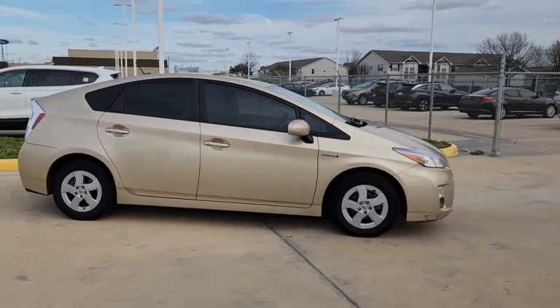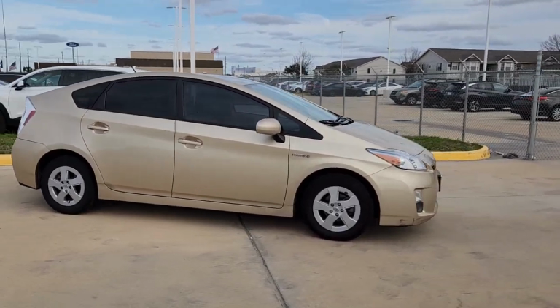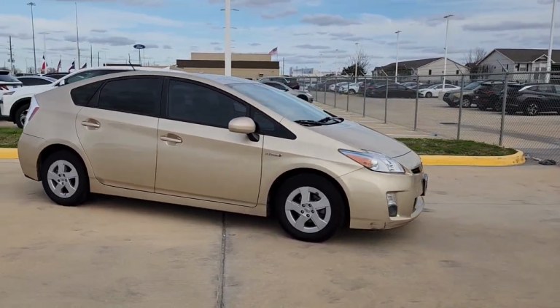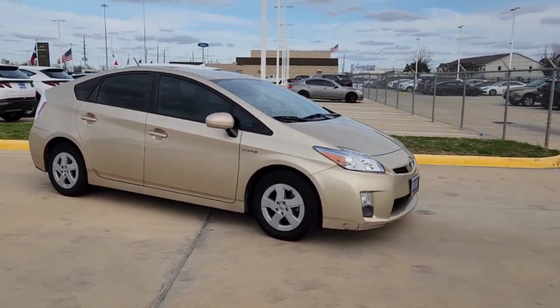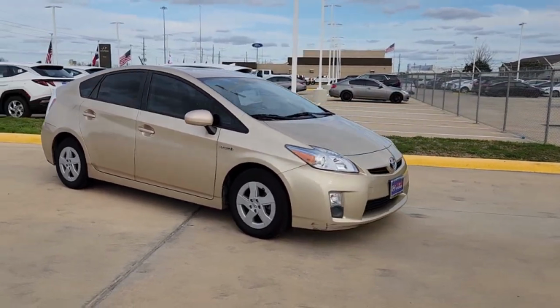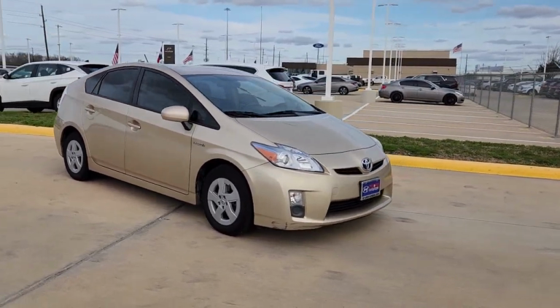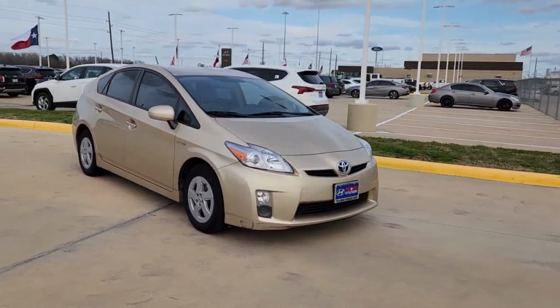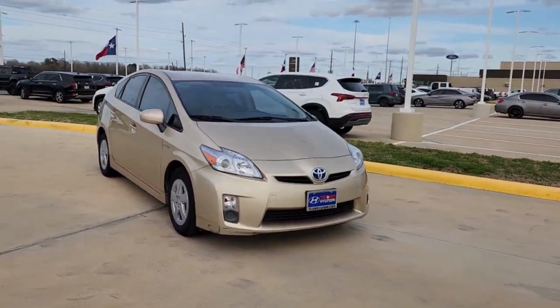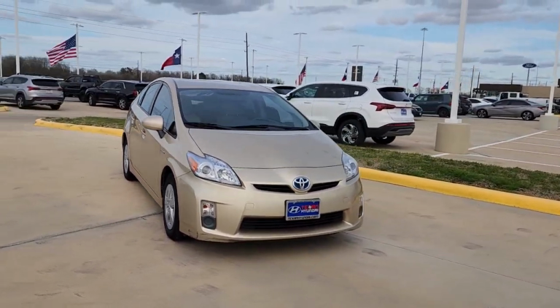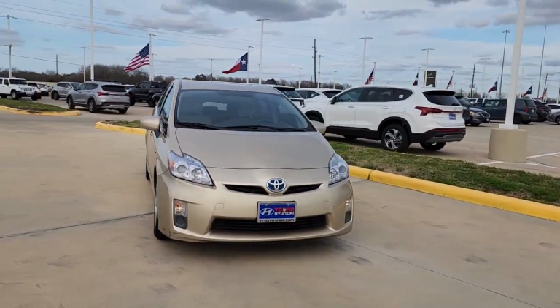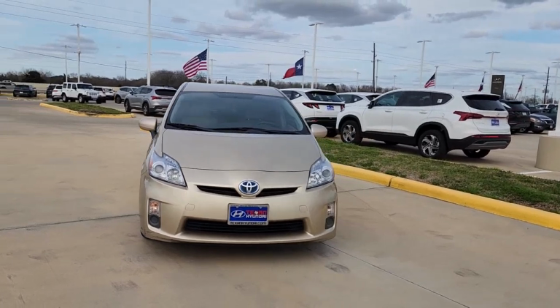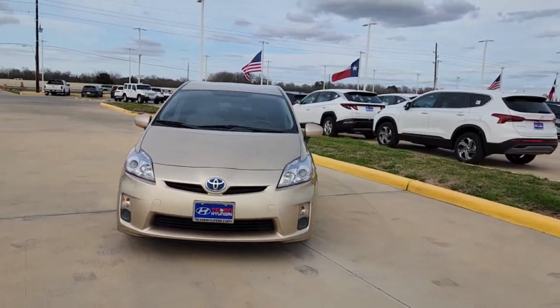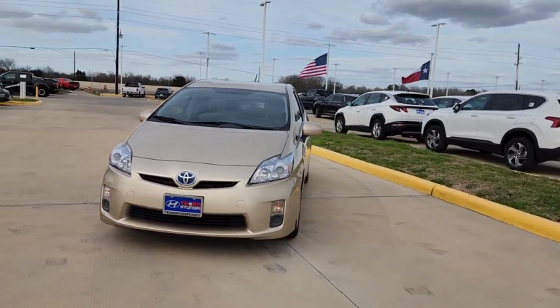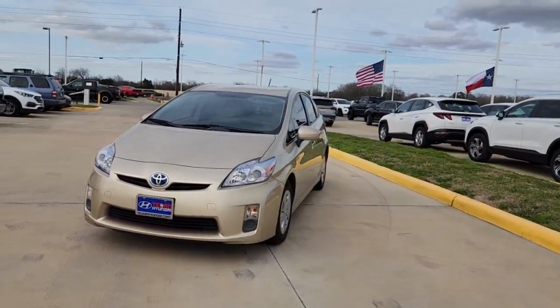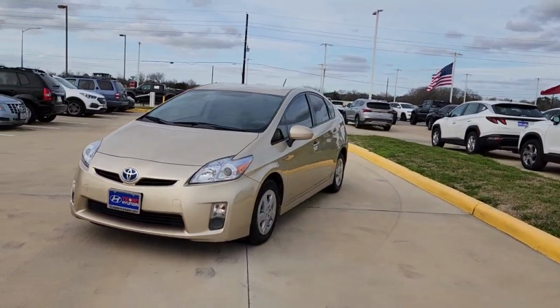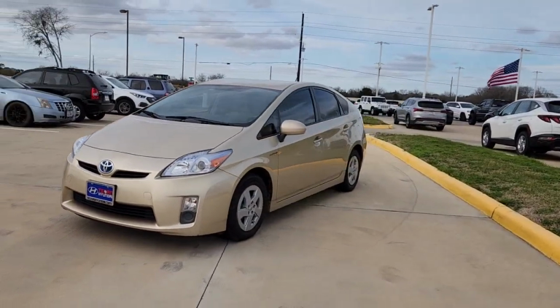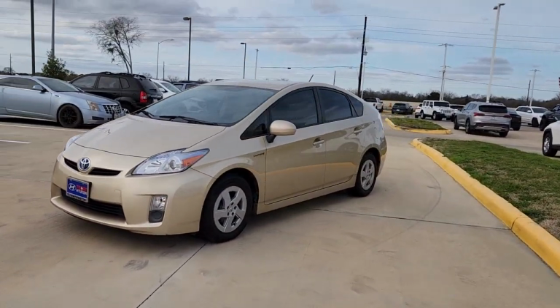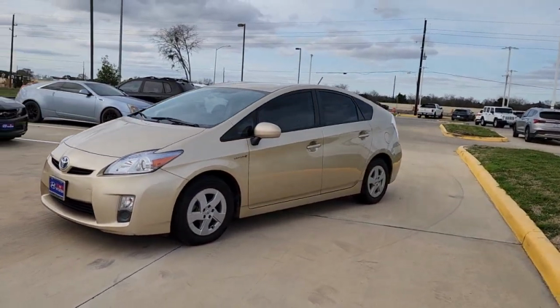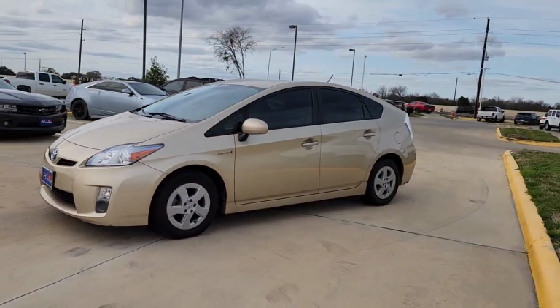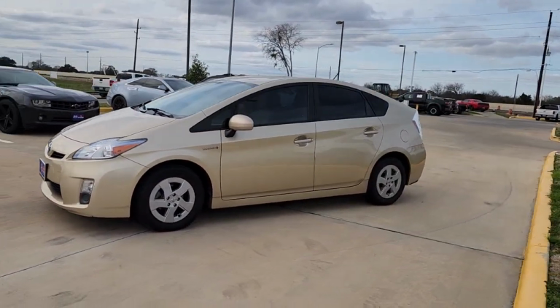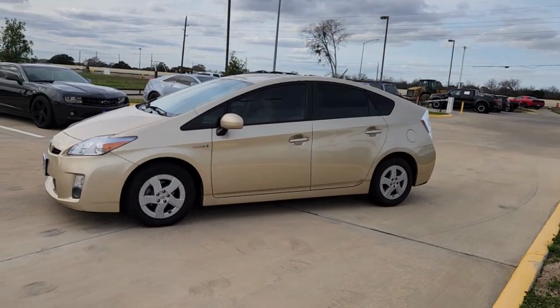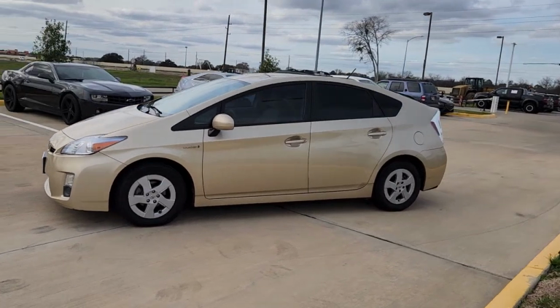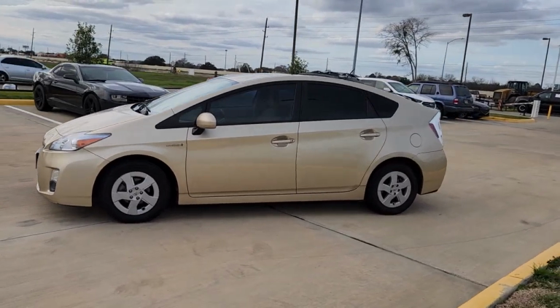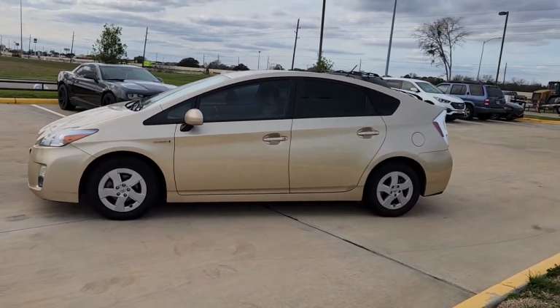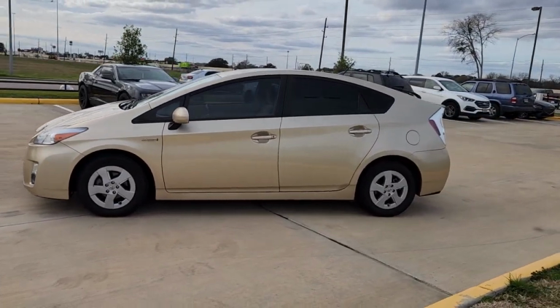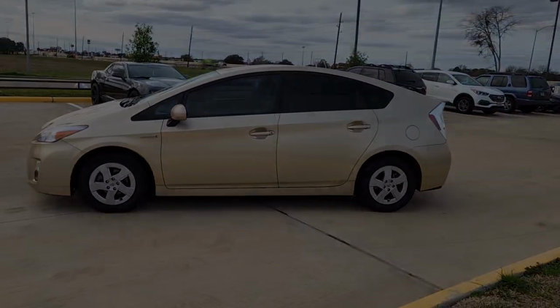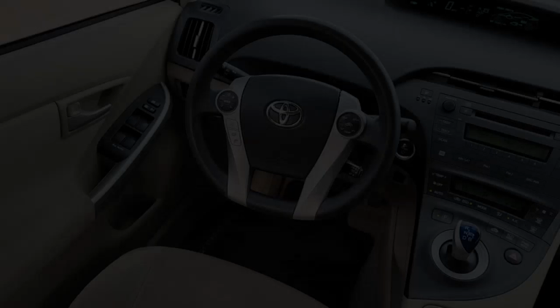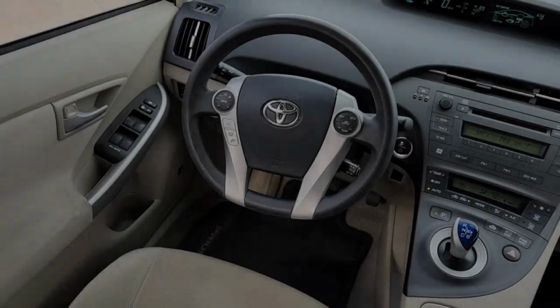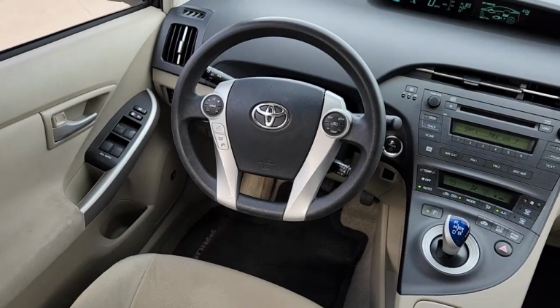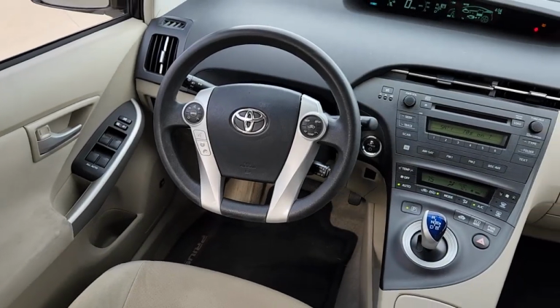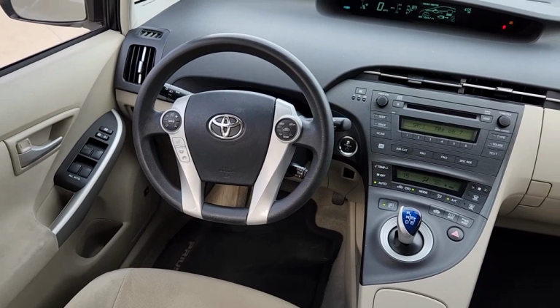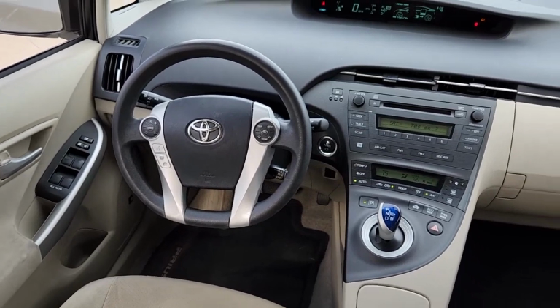This mid-size hybrid hatchback inspires the confidence you need to manage your busy lifestyle. Find driving pleasure at the intersection of smart and stylish when you take this Prius for a spin. Our professional staff will make test driving this sleek Prius the best part of your day.